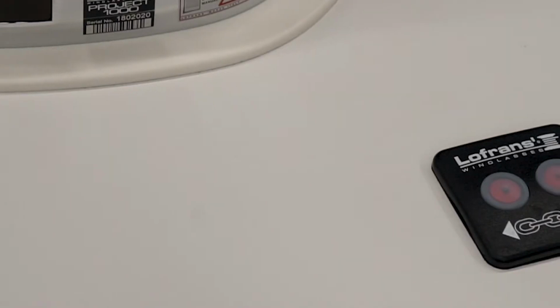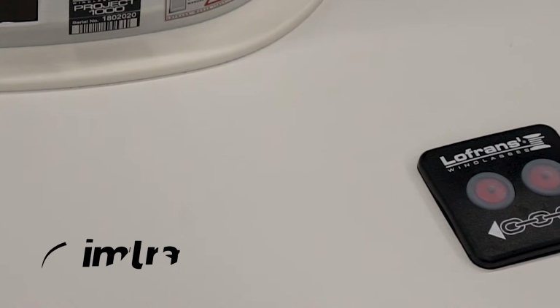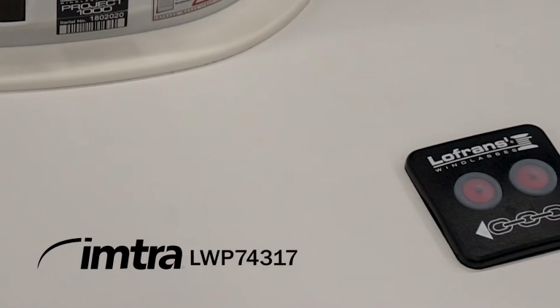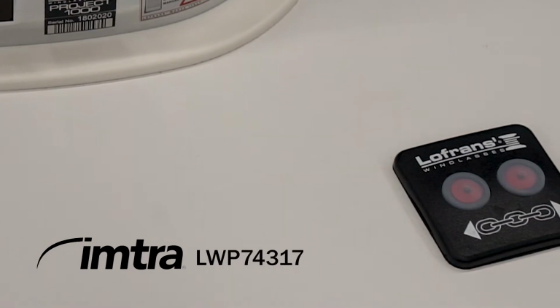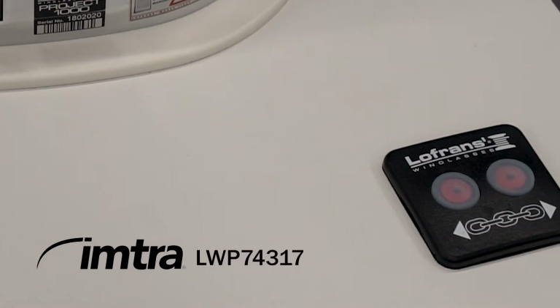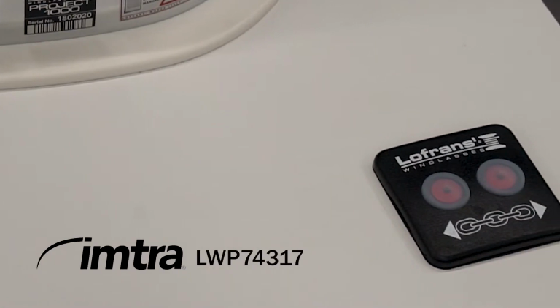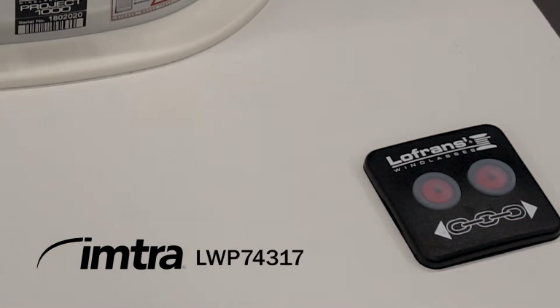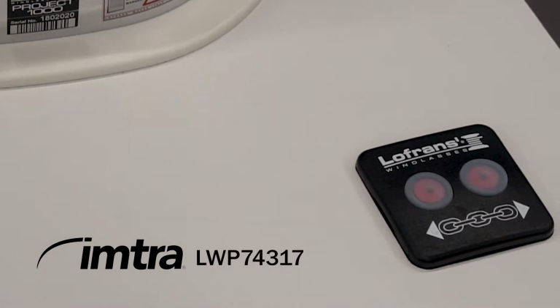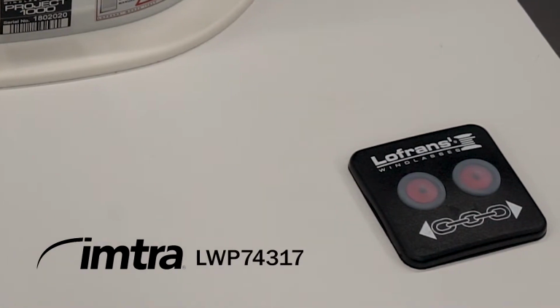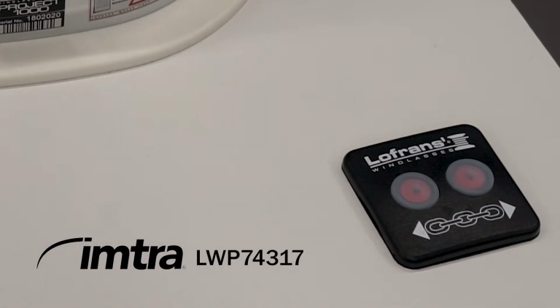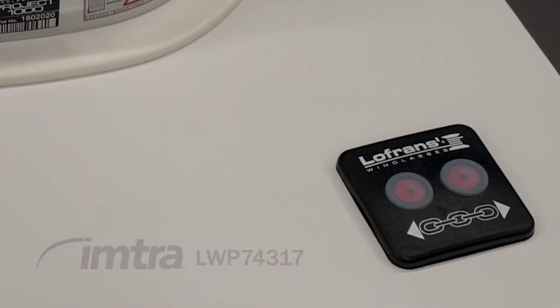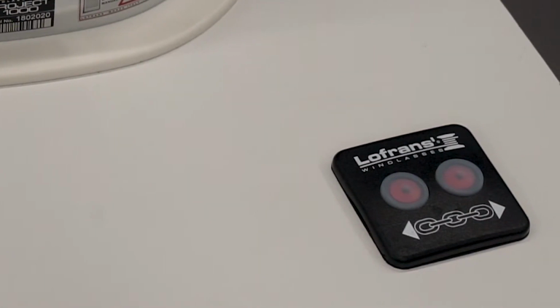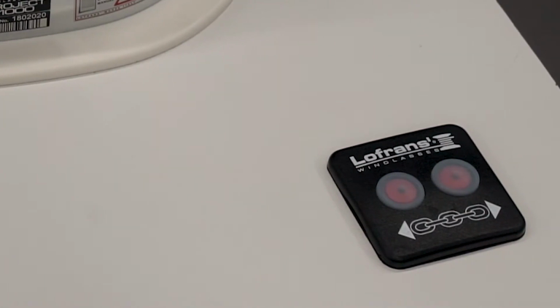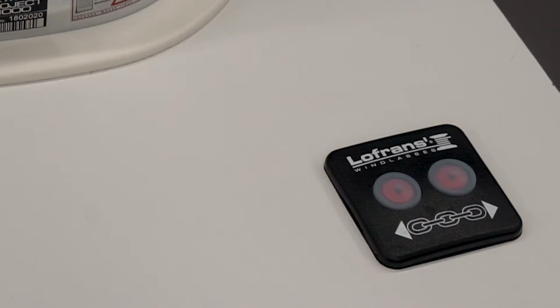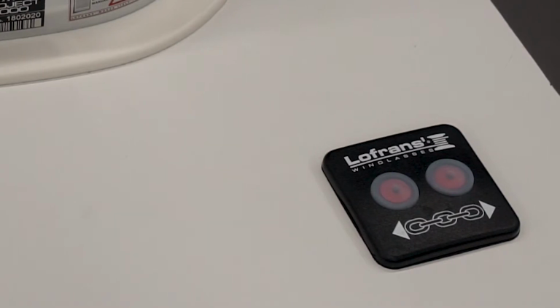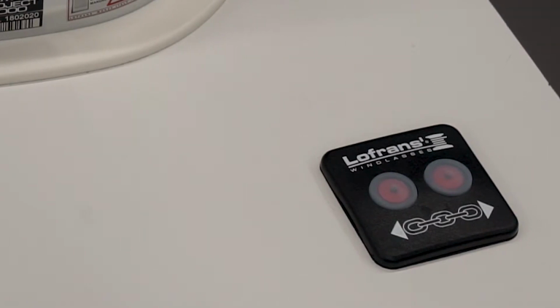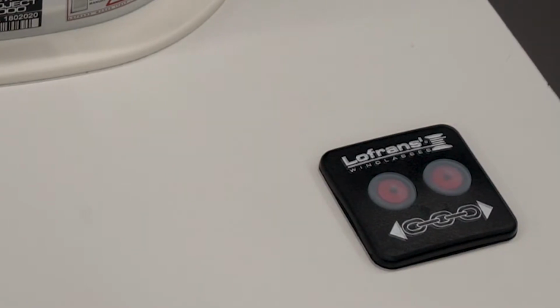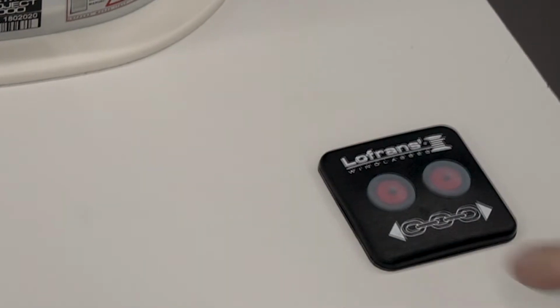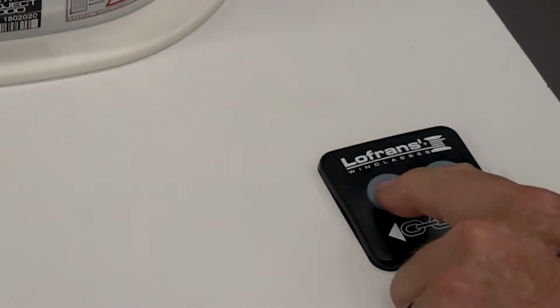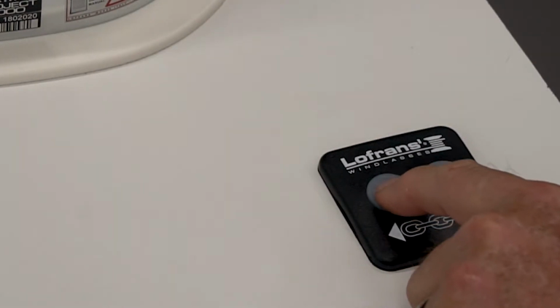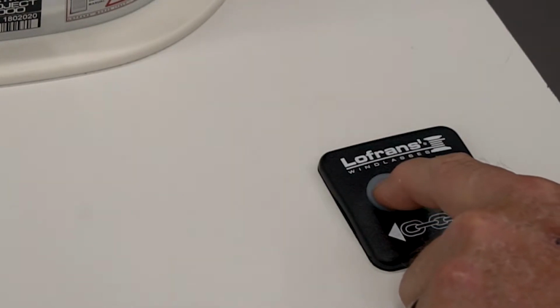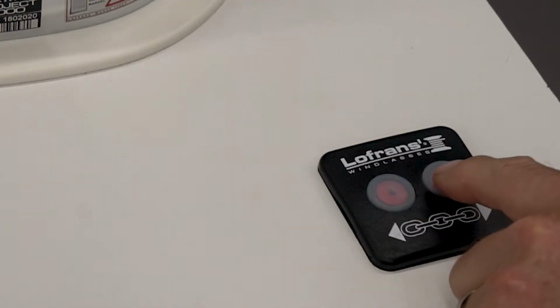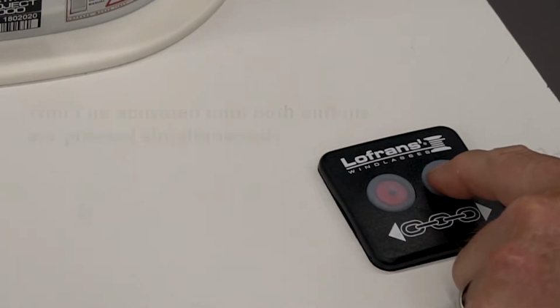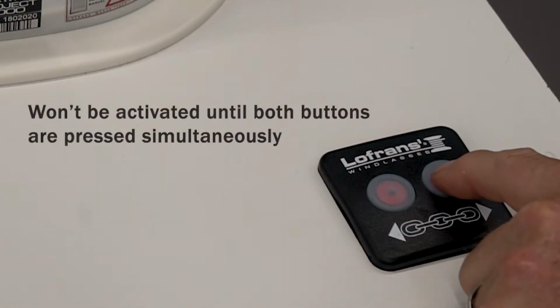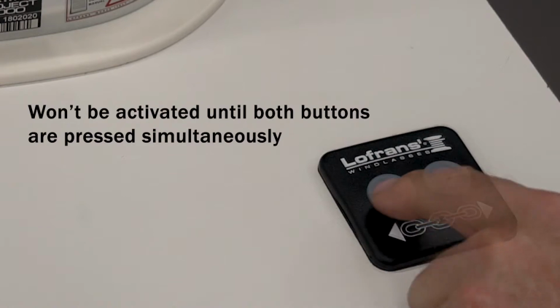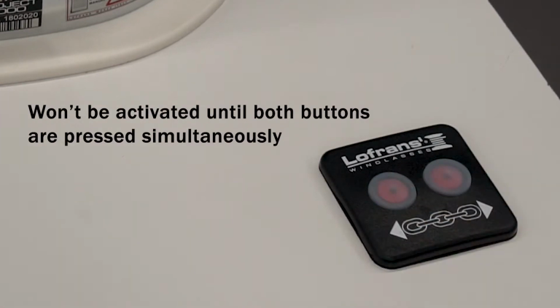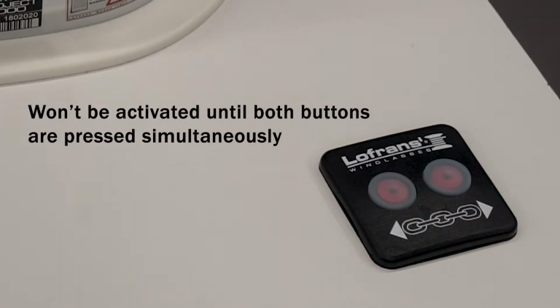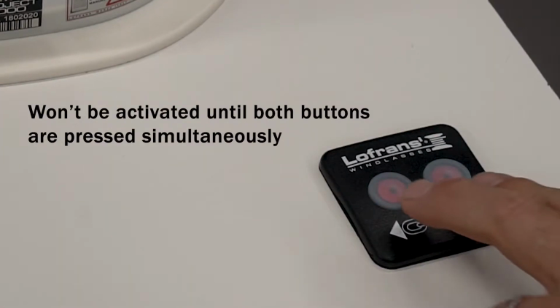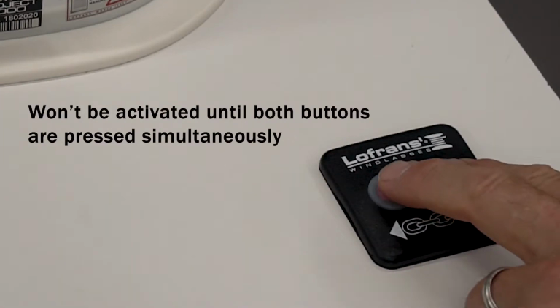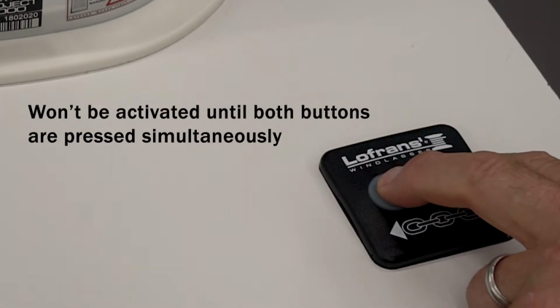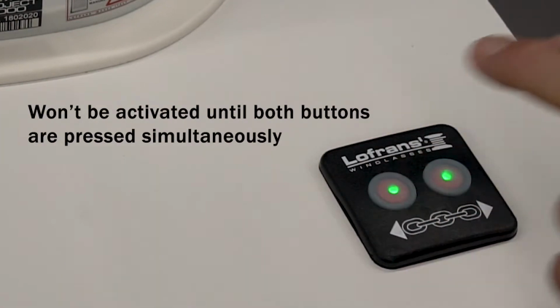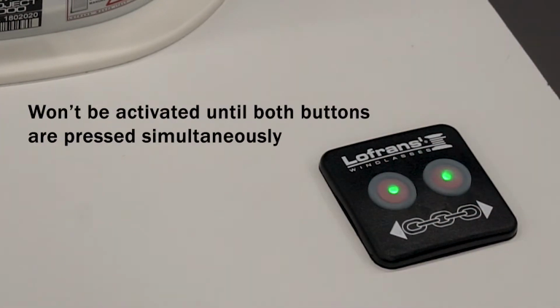Loaf Runs has built a new helm switch that is permit activated for safety. When I speak of permit activated, meaning you can't just walk up and operate the windlass at the push of a button. You must push both buttons at once for about a second.